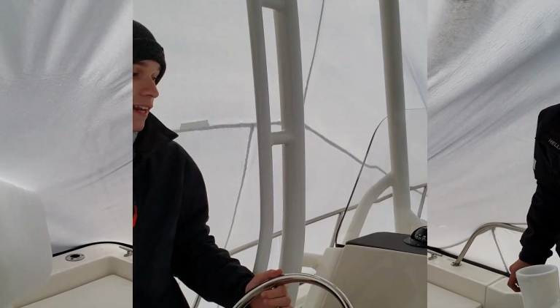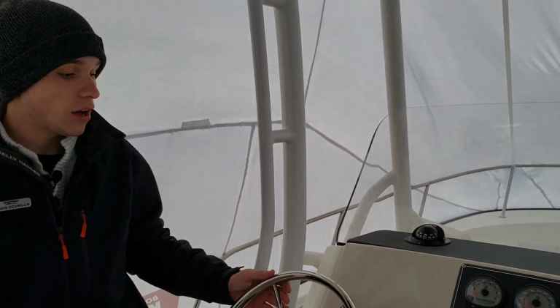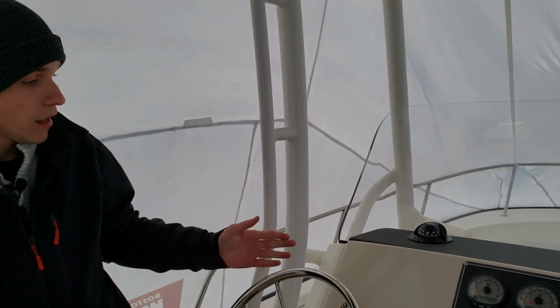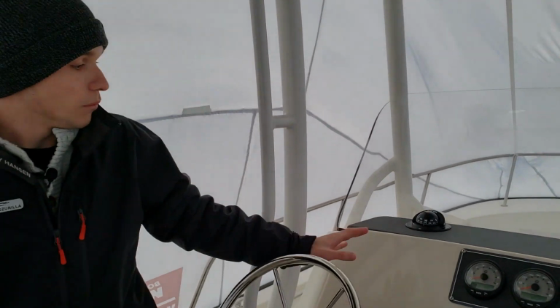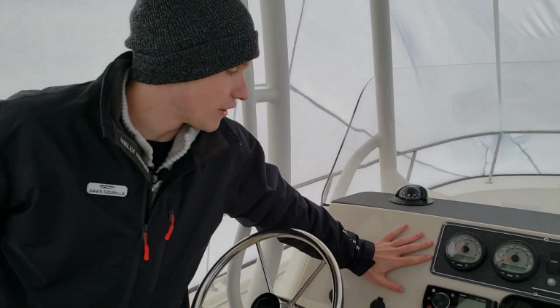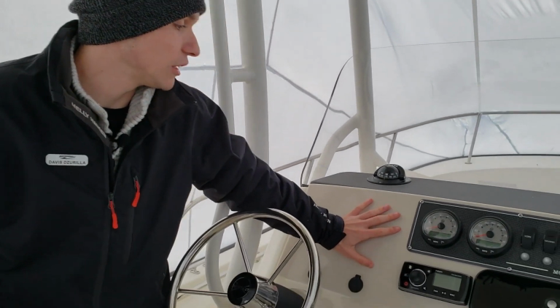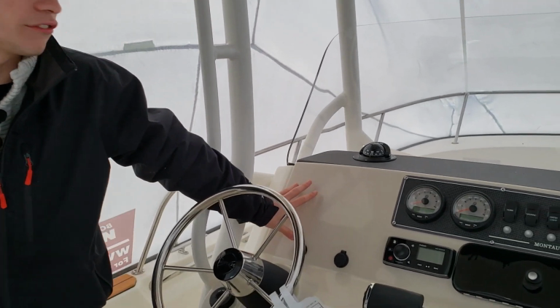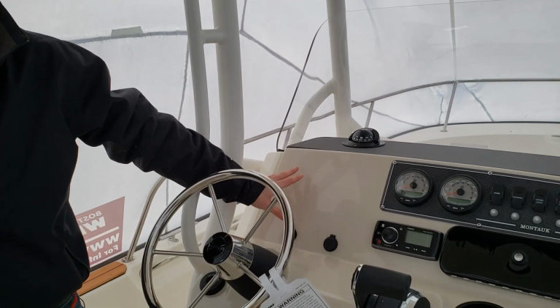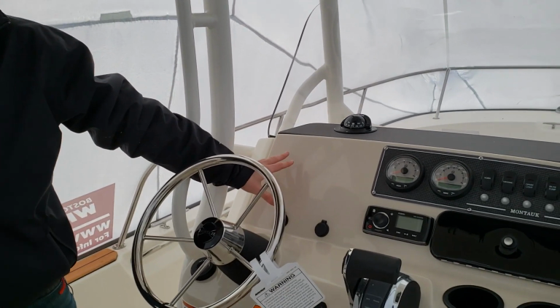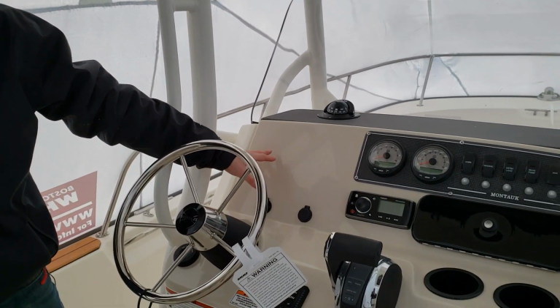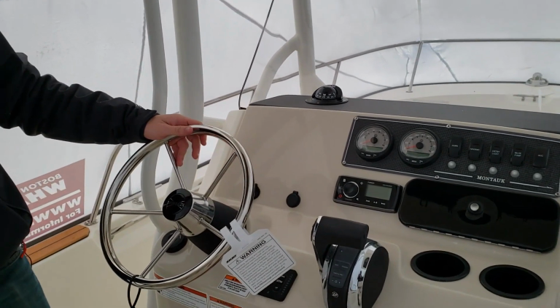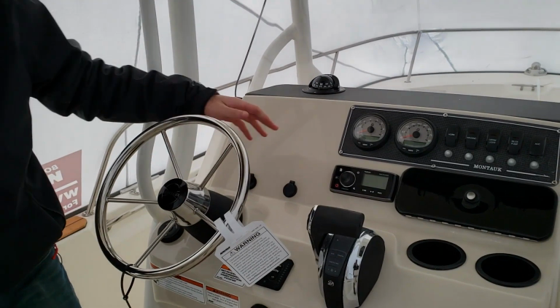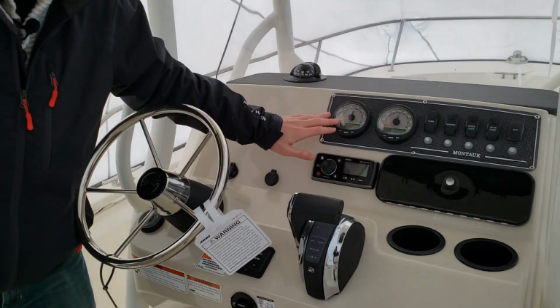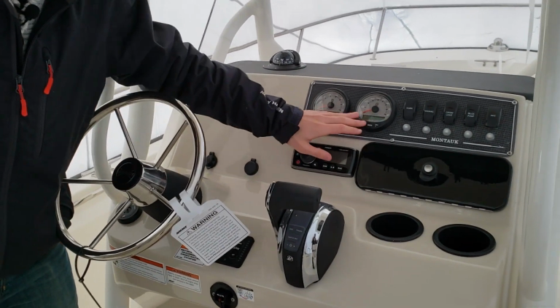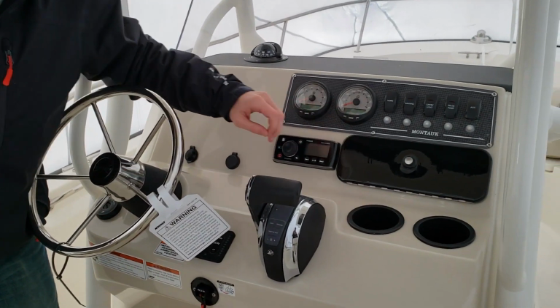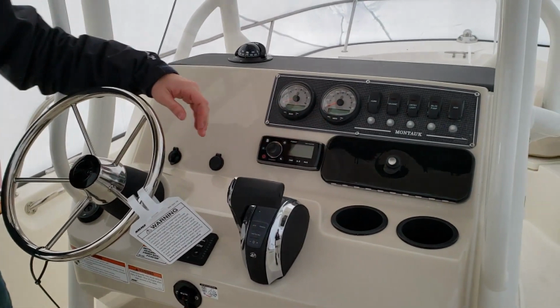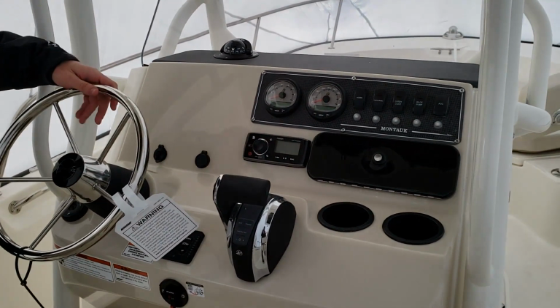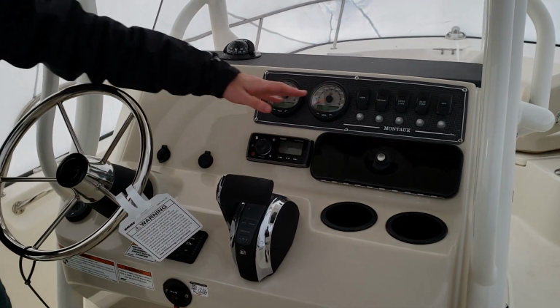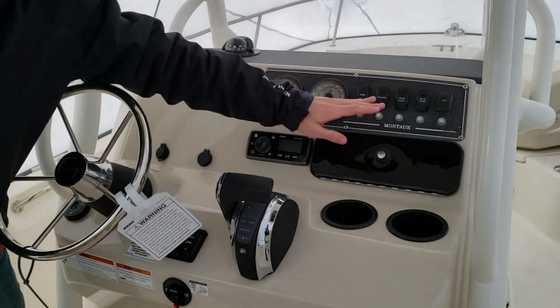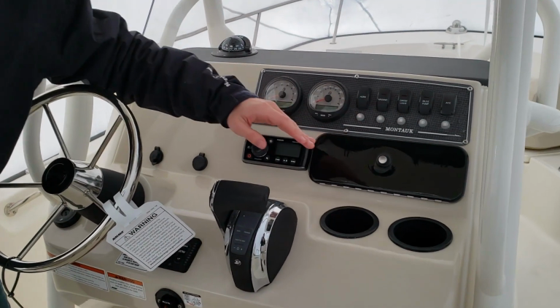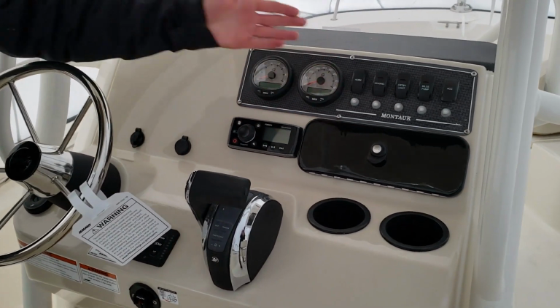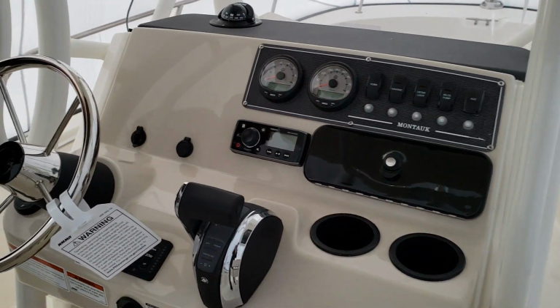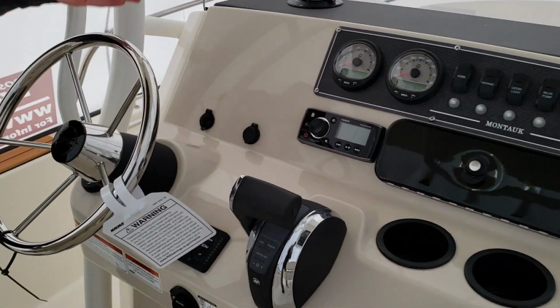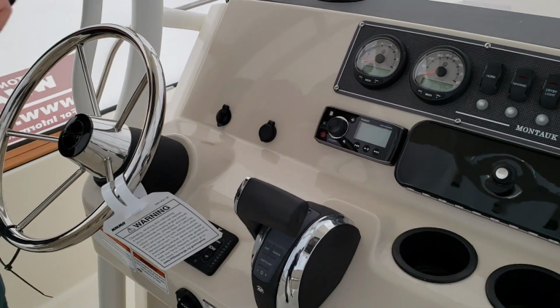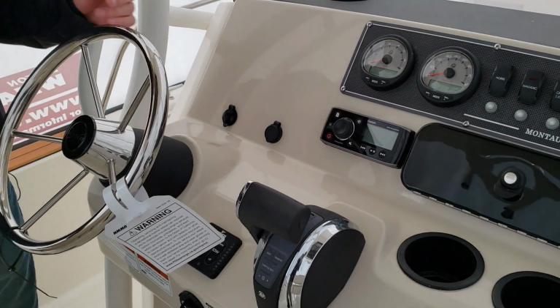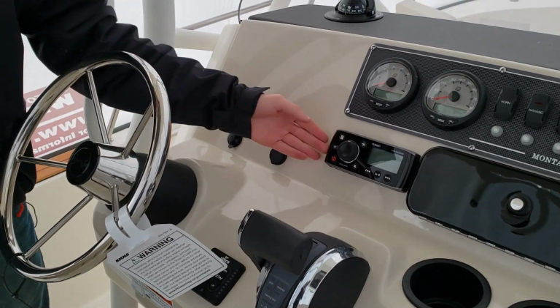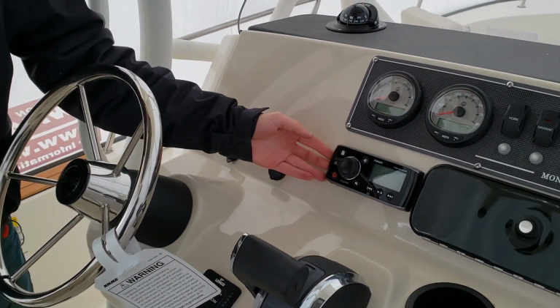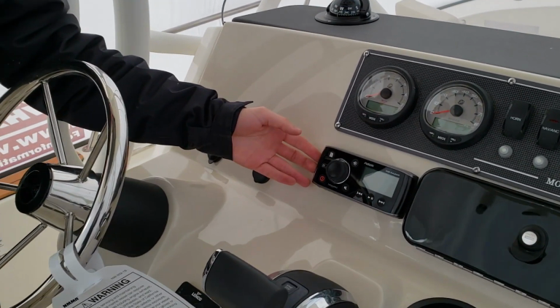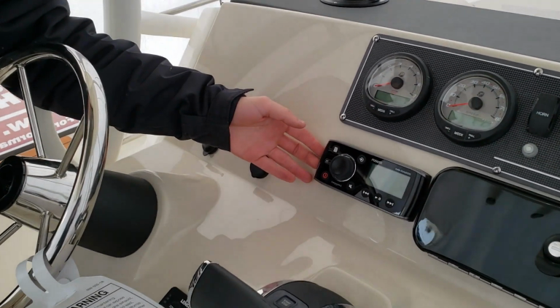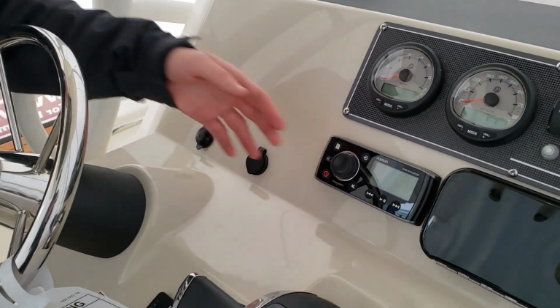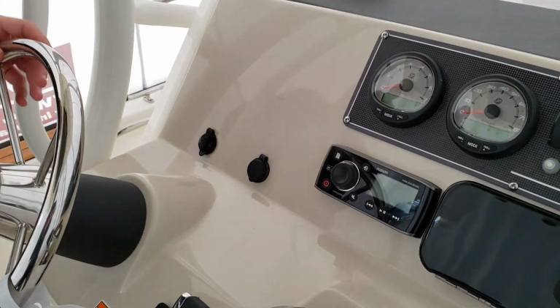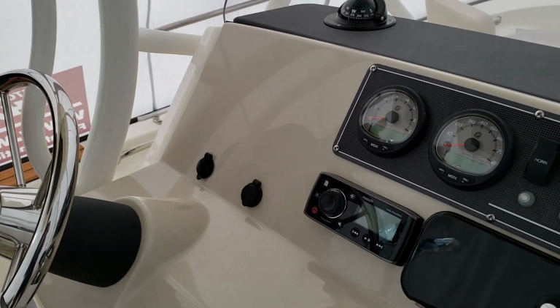Here at the helm you have an option for a flush mounted GPS display along with your RPM and speed gauges, along with the horn, navigation, and every switch that you might need. There's also a Fusion radio so you can play any music you'd like.